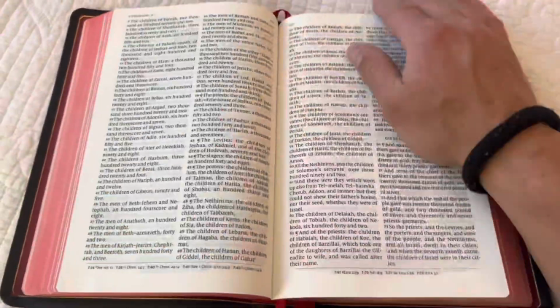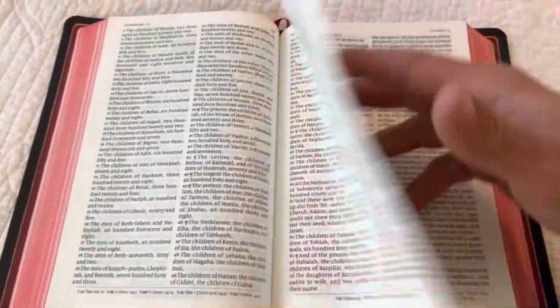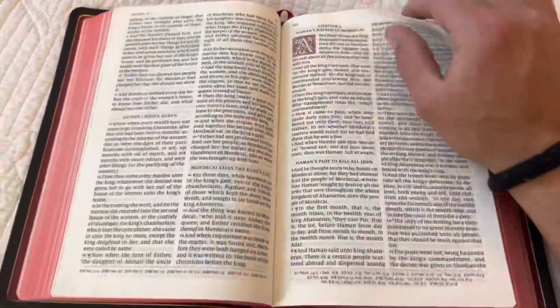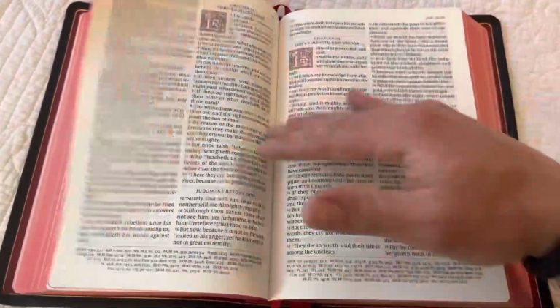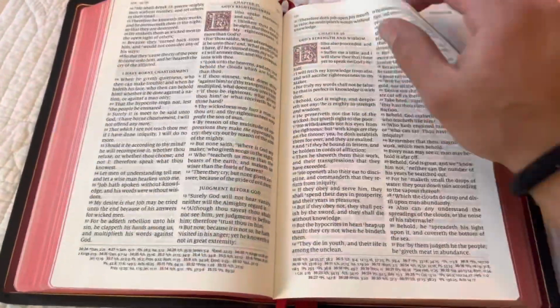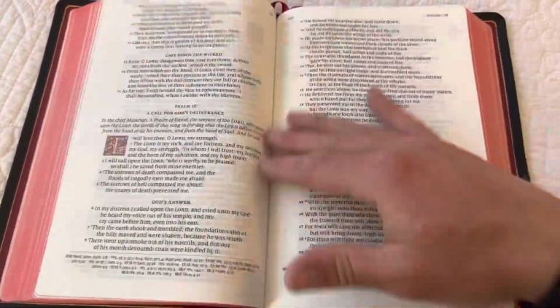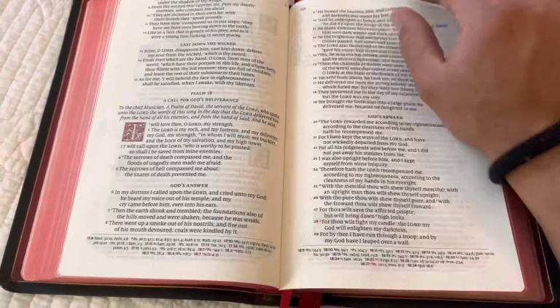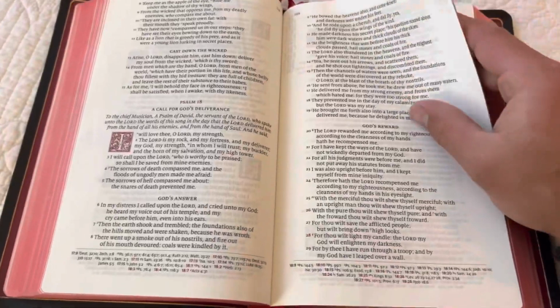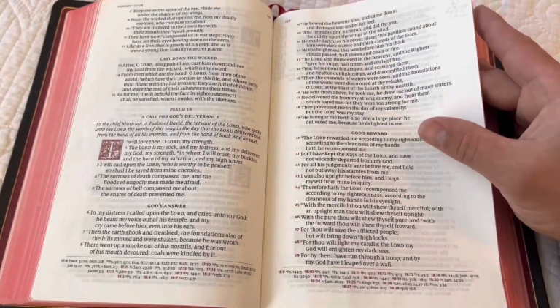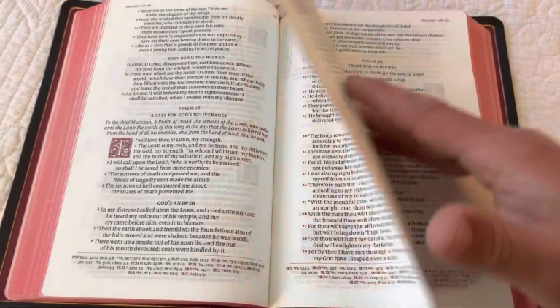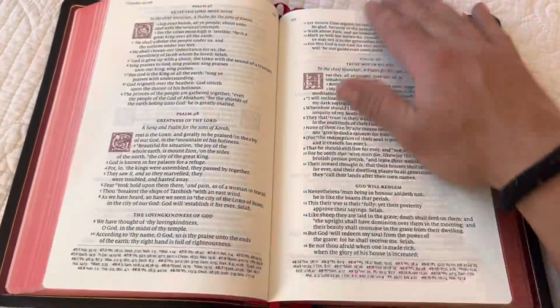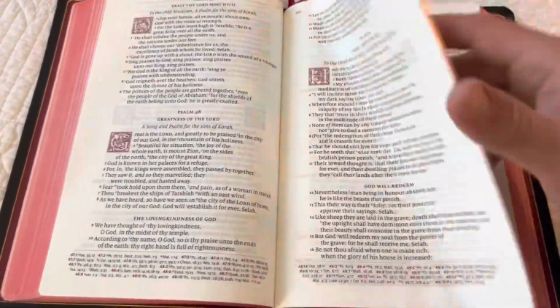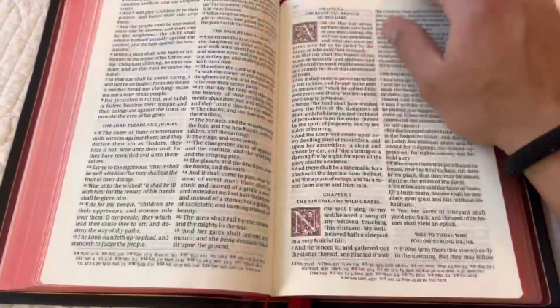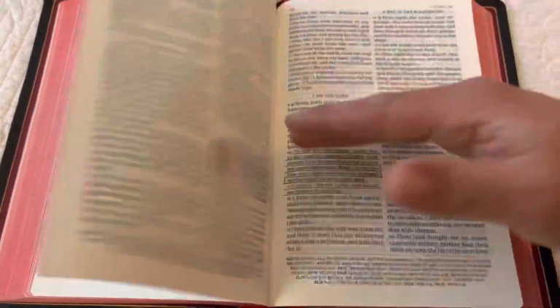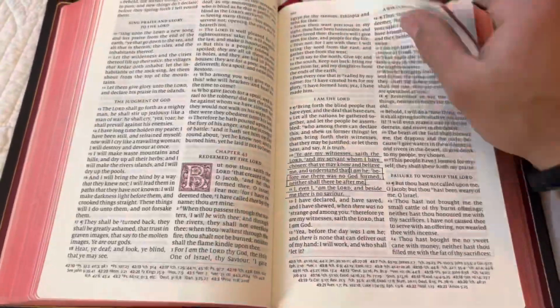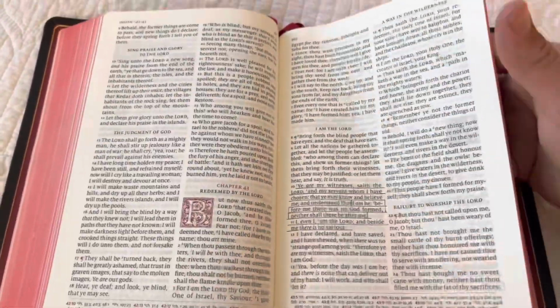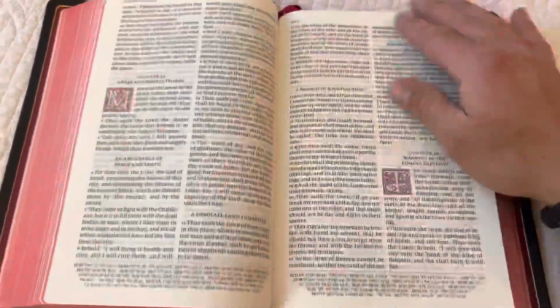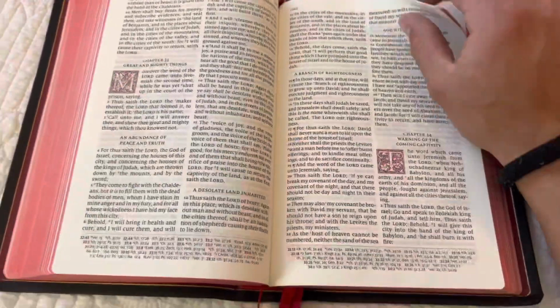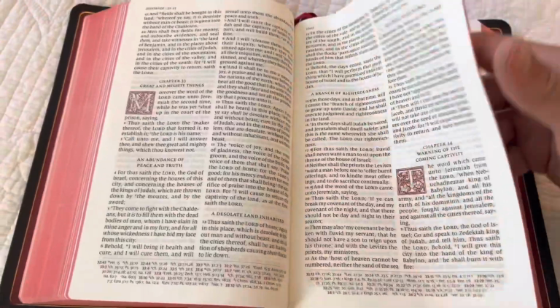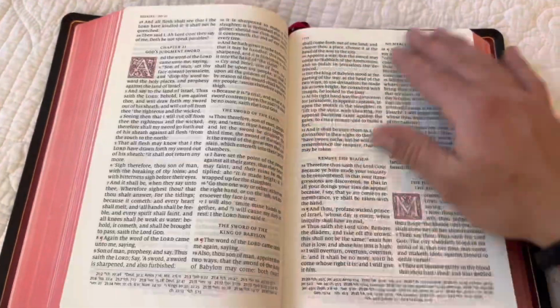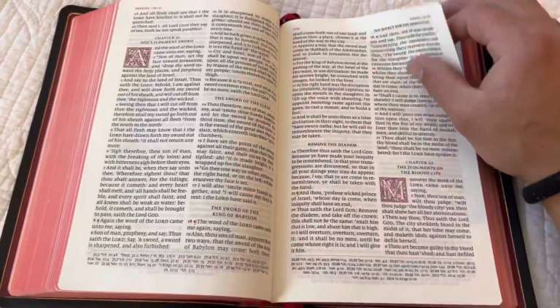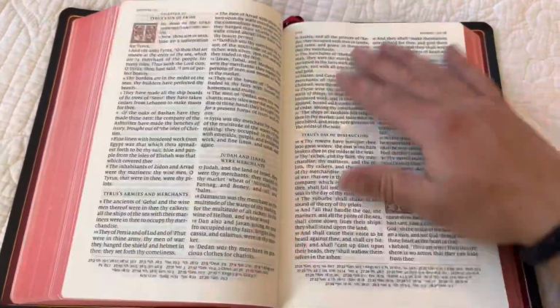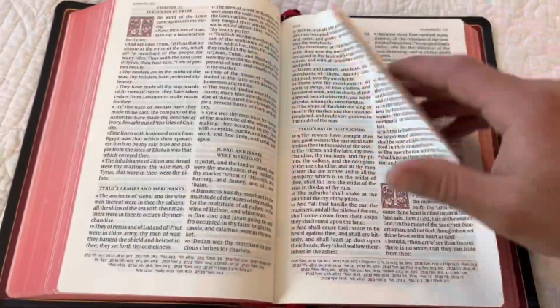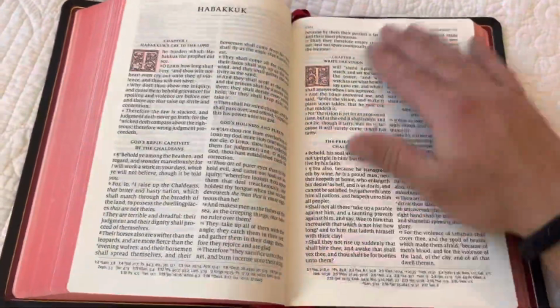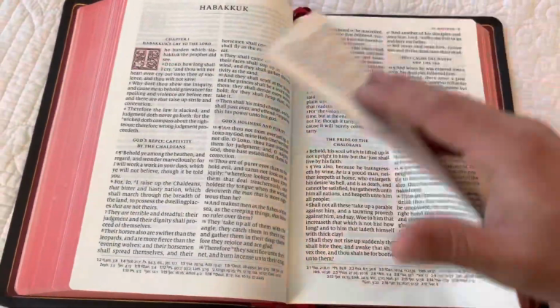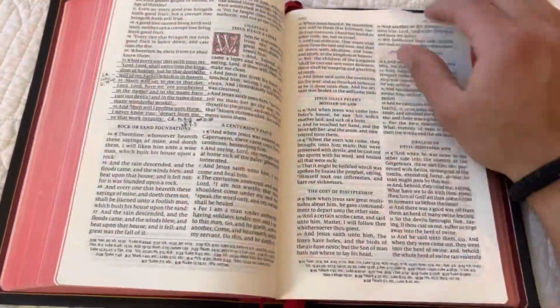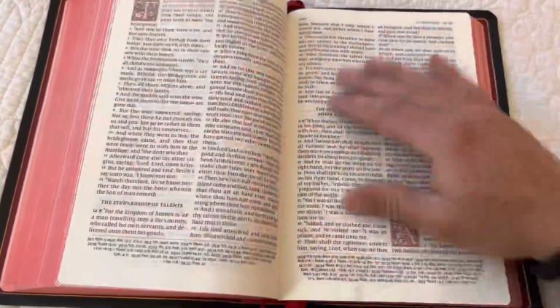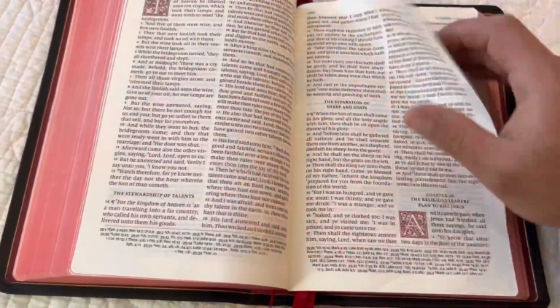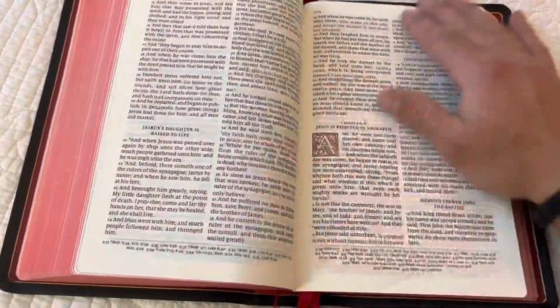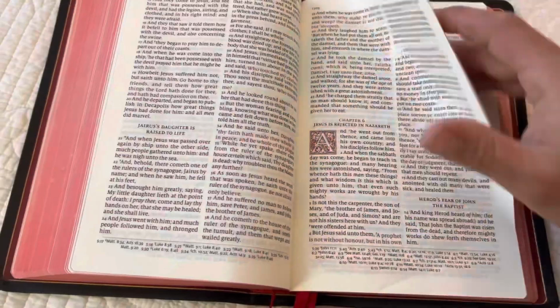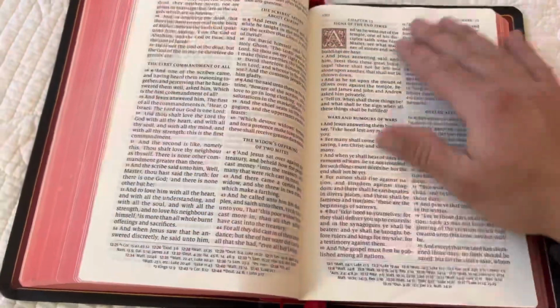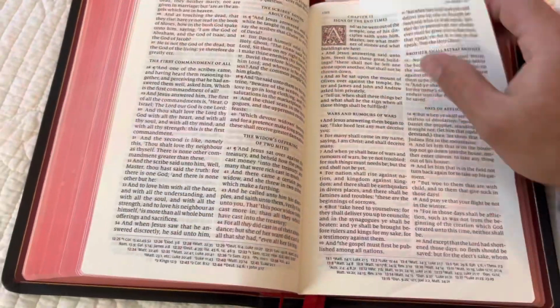I do use this all the time, so in the mornings when I drink my coffee and read, I did happen to spill one of the times. I'll show you kind of what happens to the paper — it was in Romans, I believe it was Romans 6.